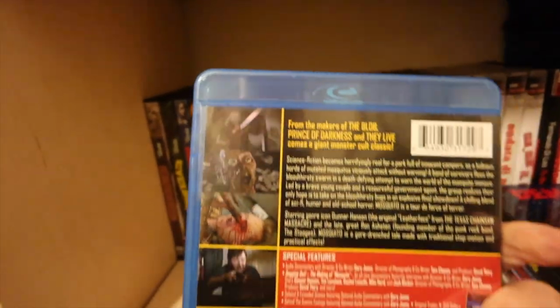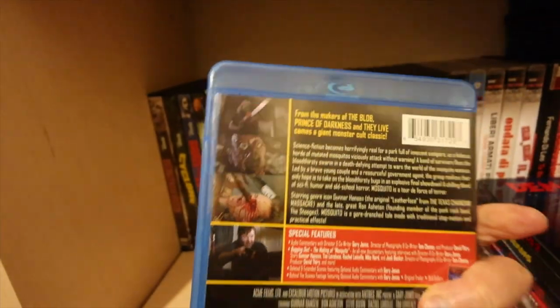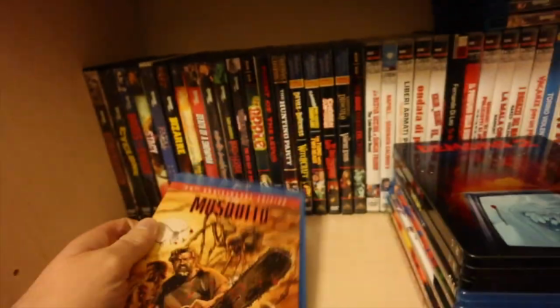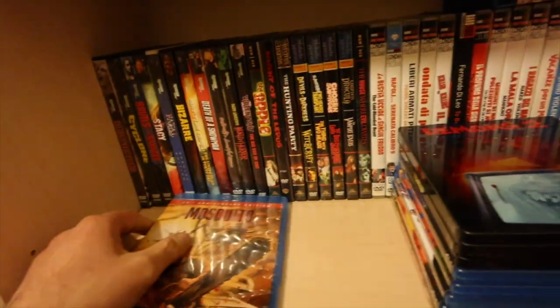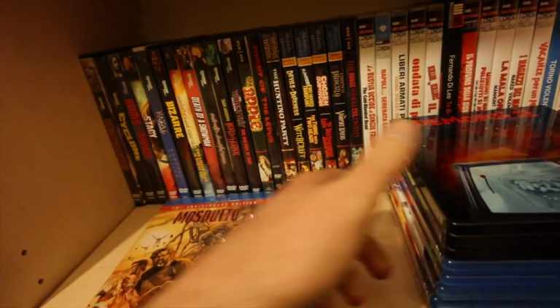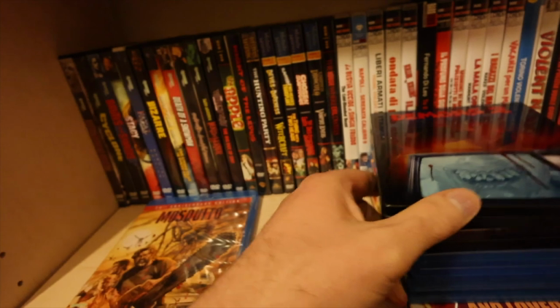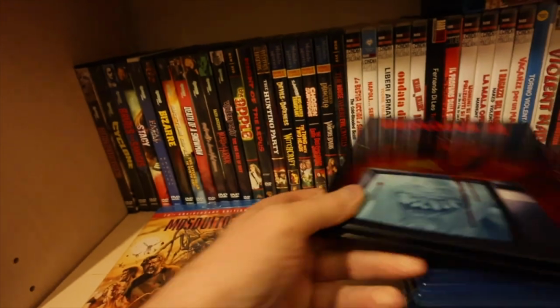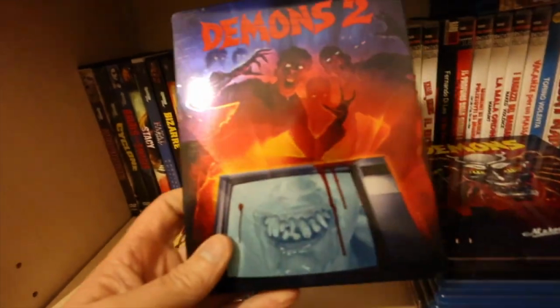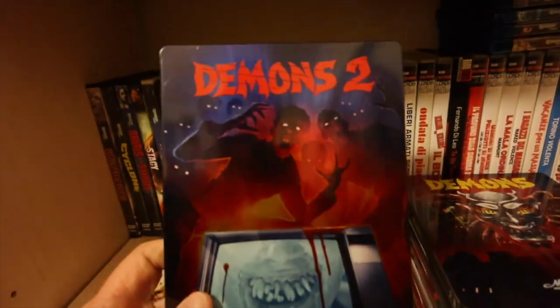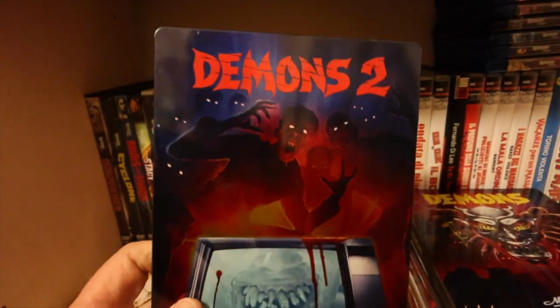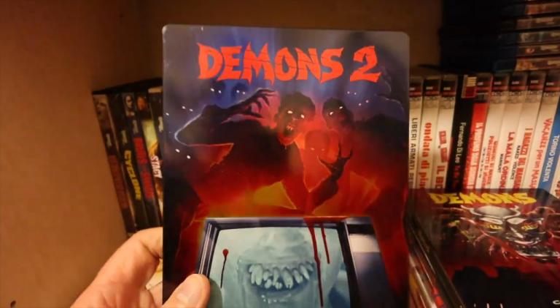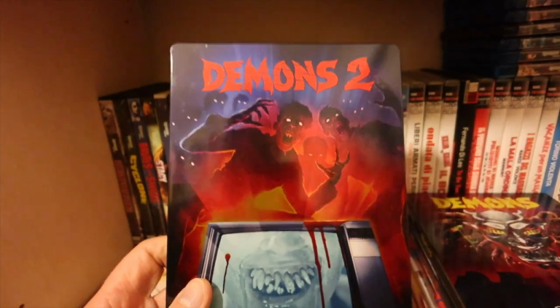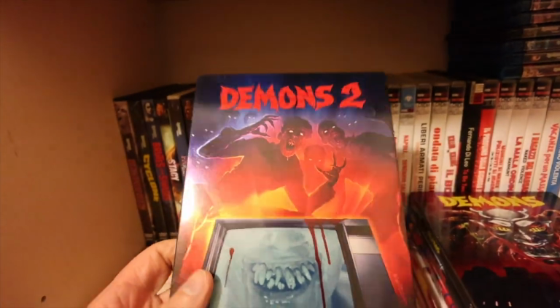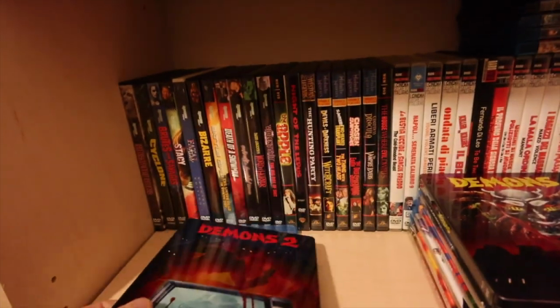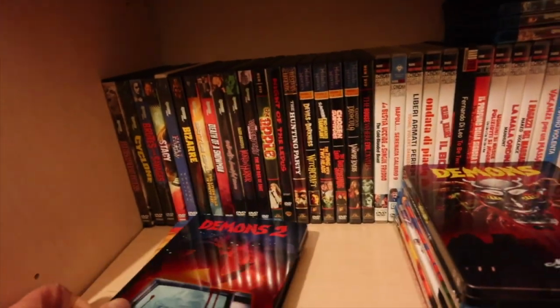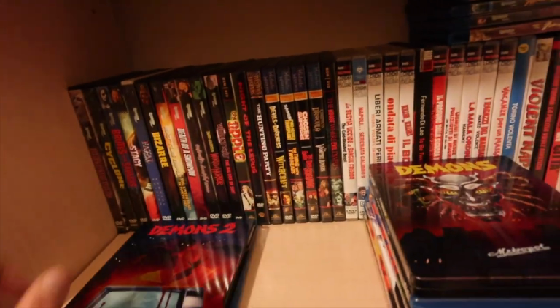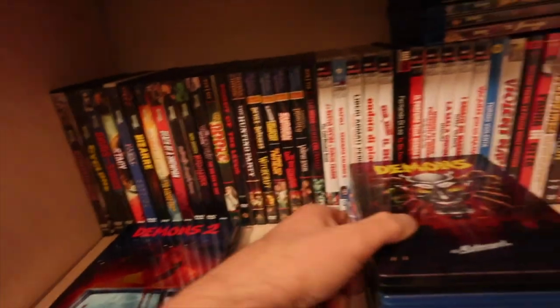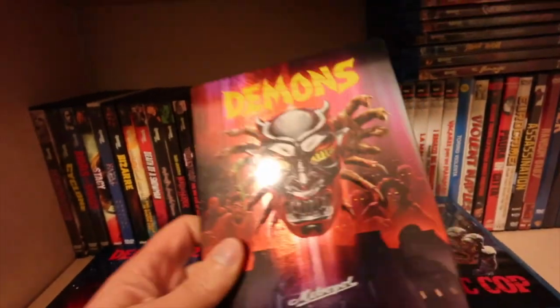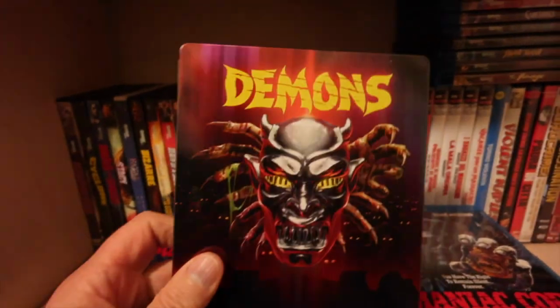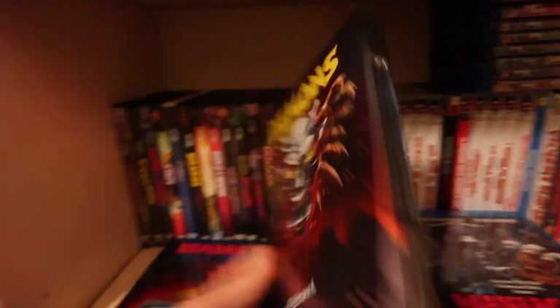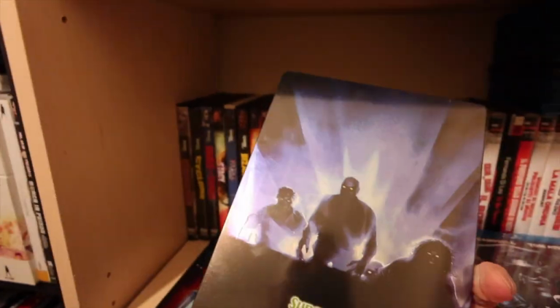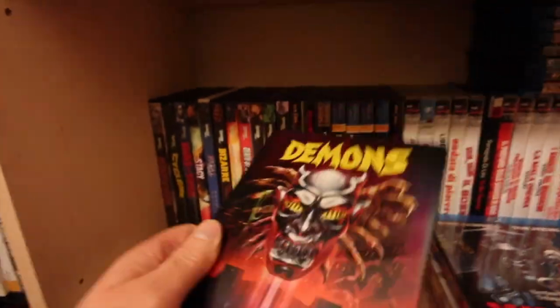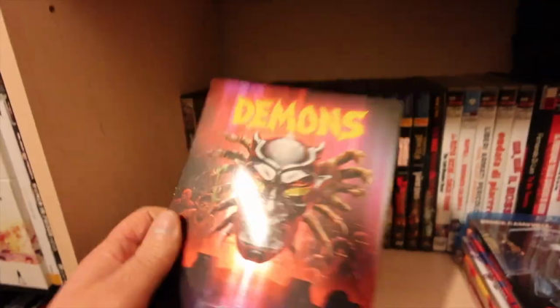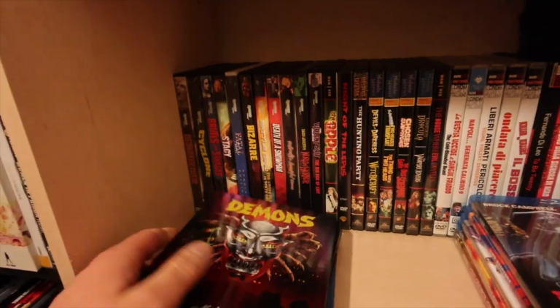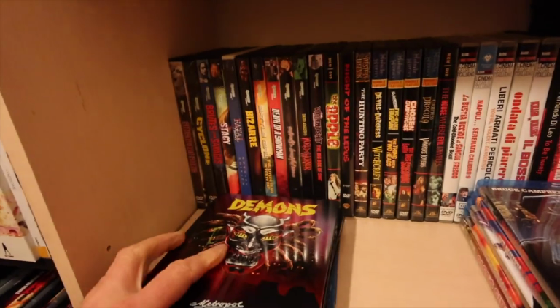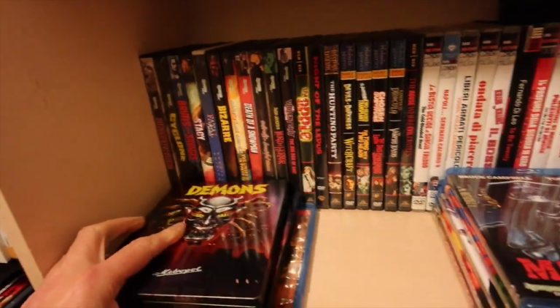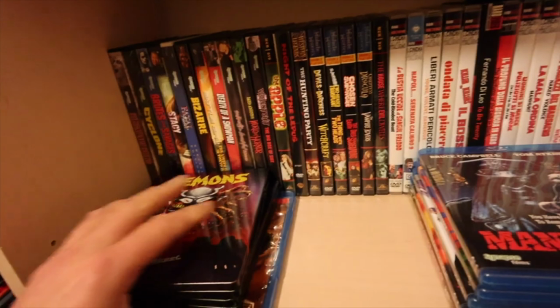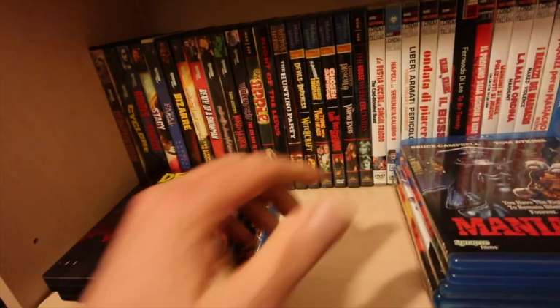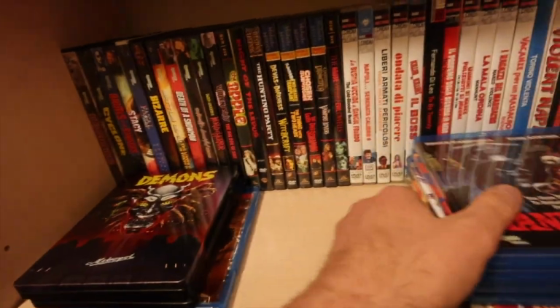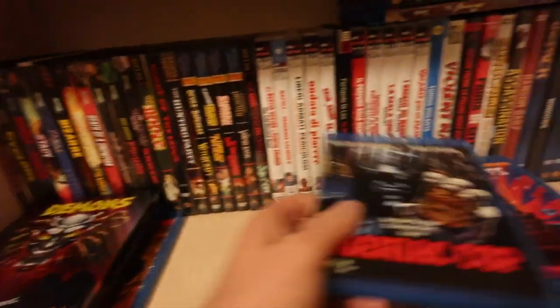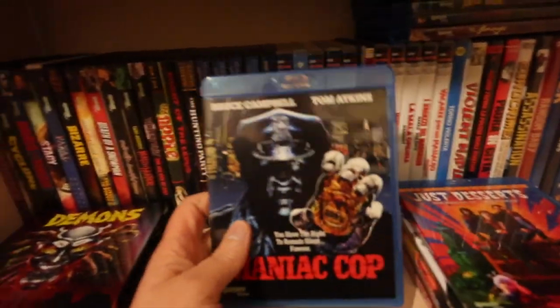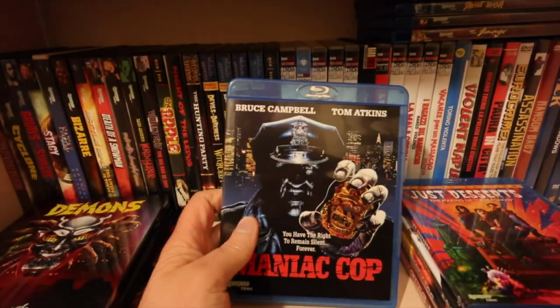My mate Robin sent me these back in the day. Demons 2 and Demons - I loved Demons, I just think they're great movies. Maniac Cop.